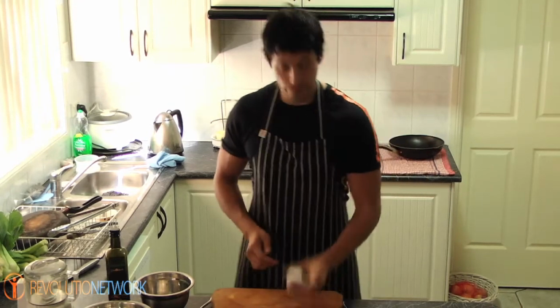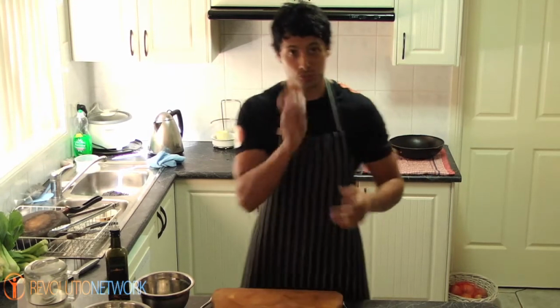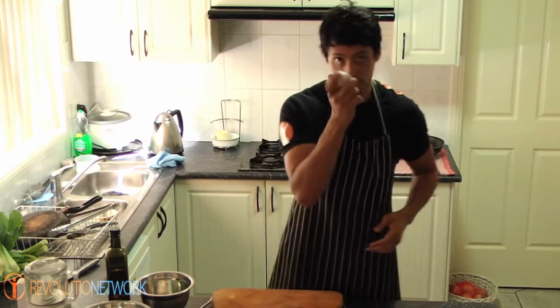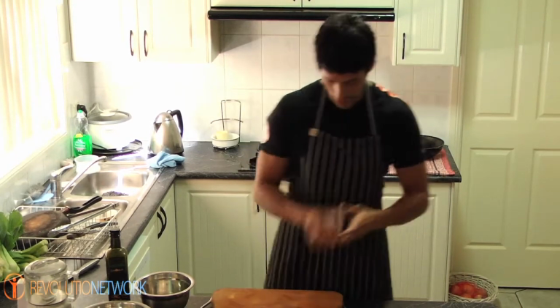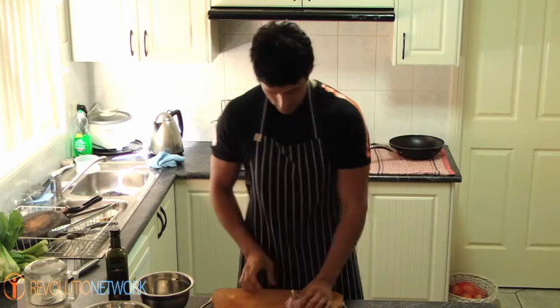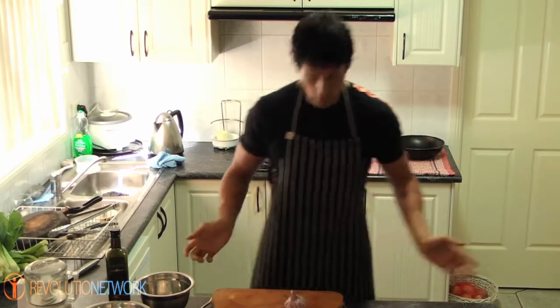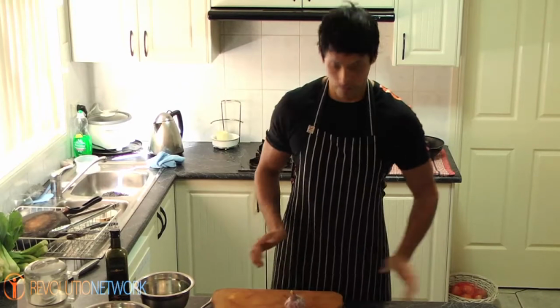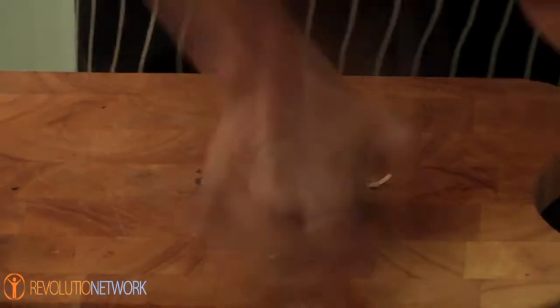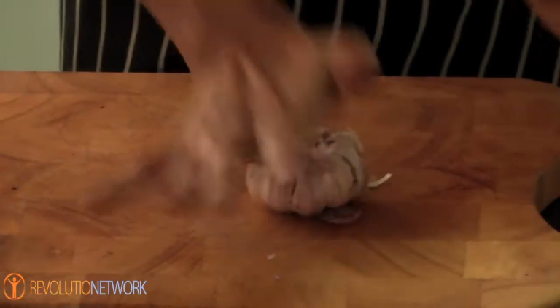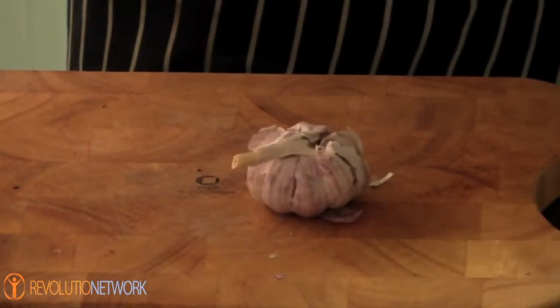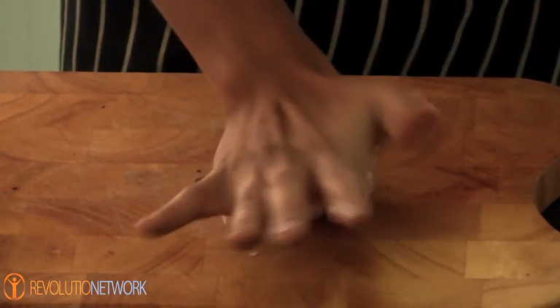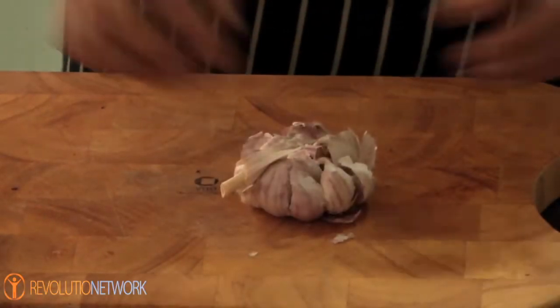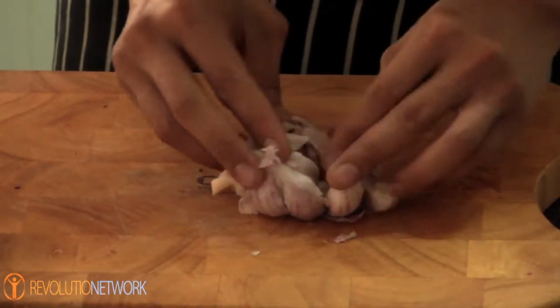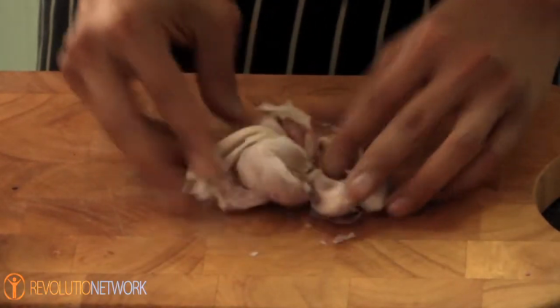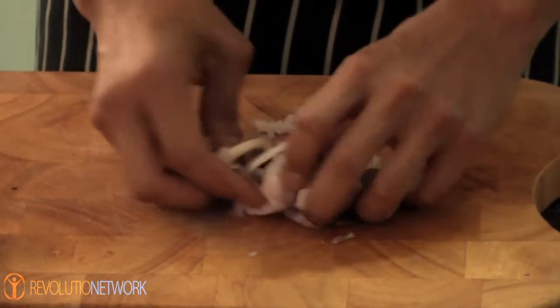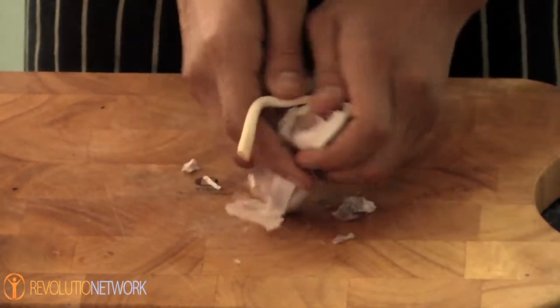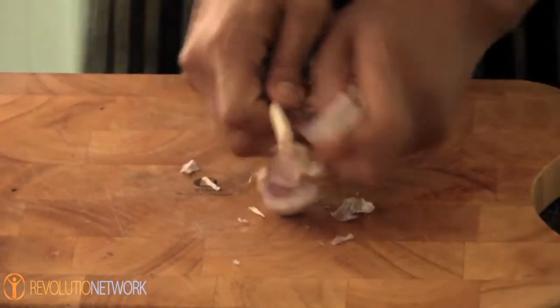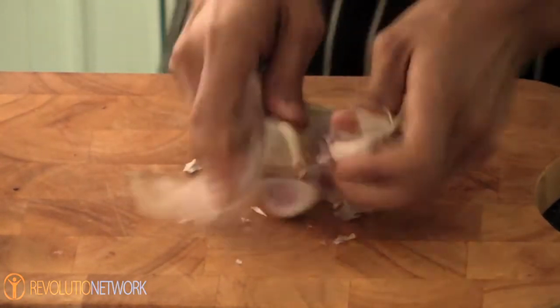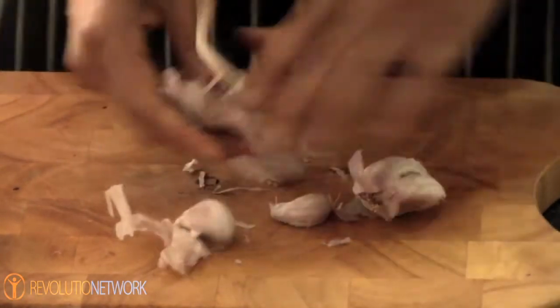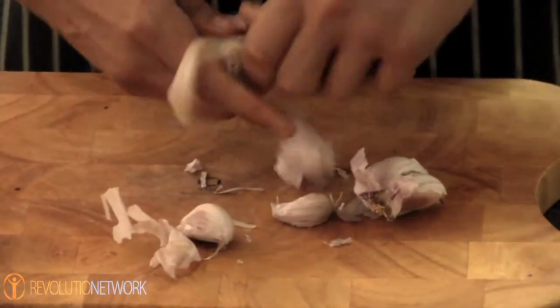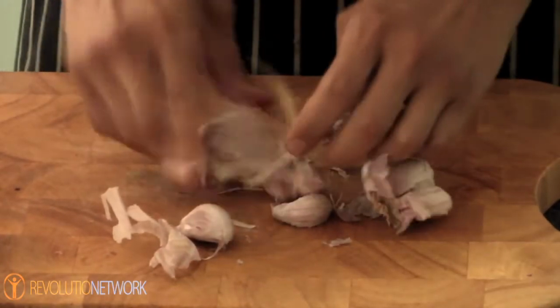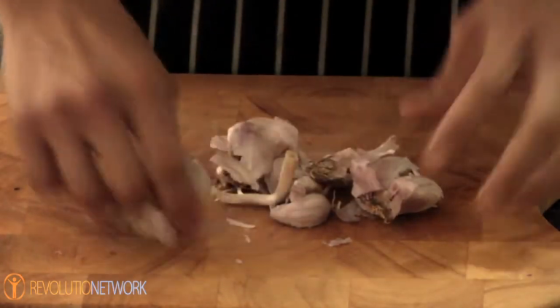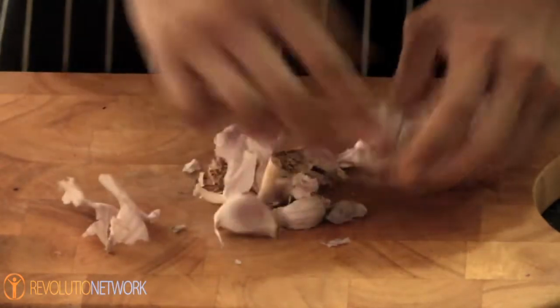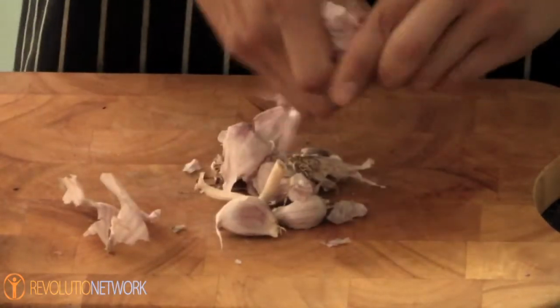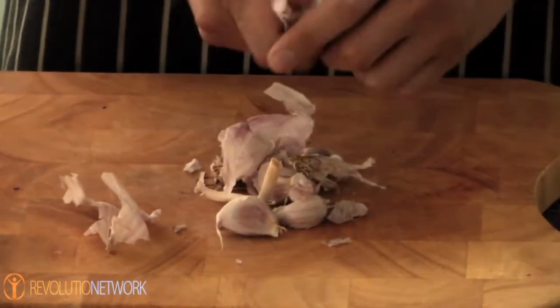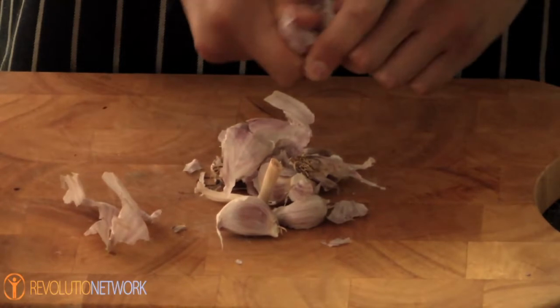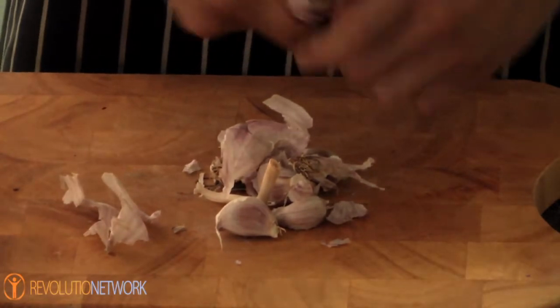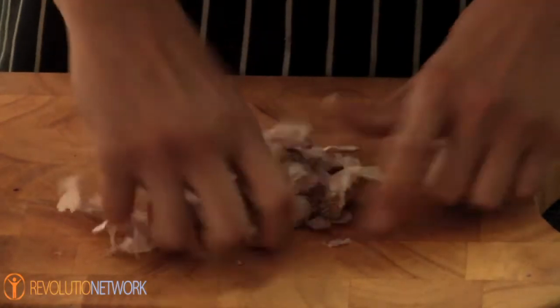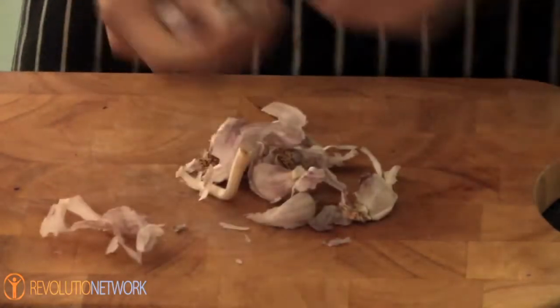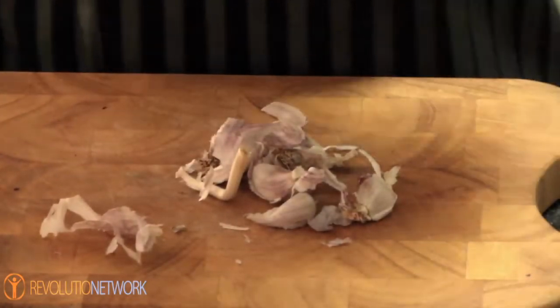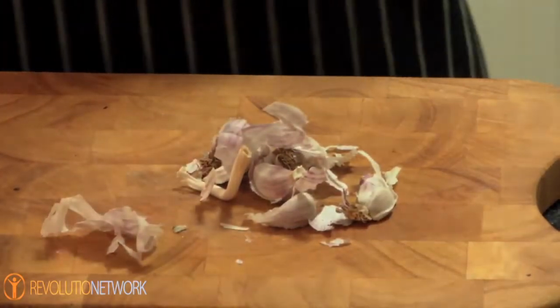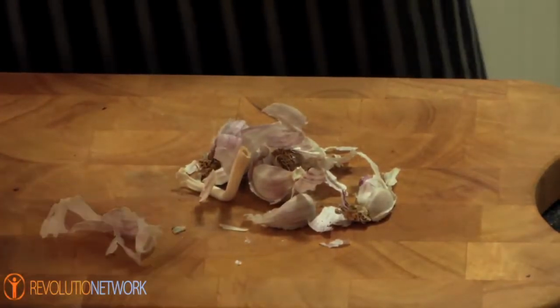So first you just grab a bowl of garlic, put it on your chopping board — that's going to separate all the cloves, and you're going to be able to get all the individual cloves. Now put them in a bowl.